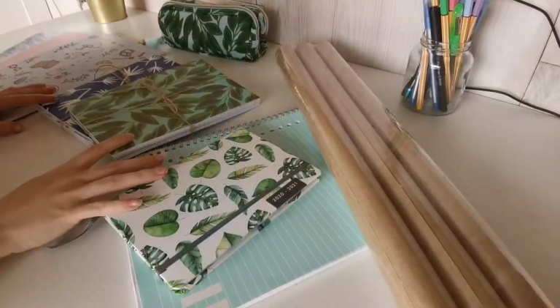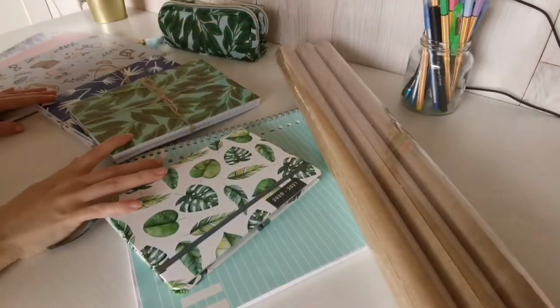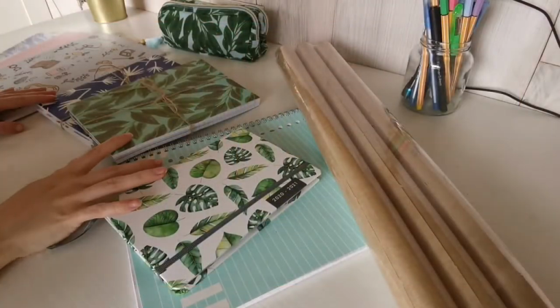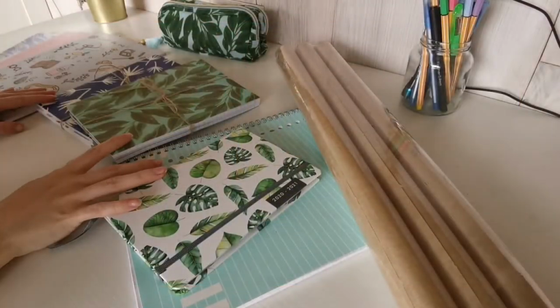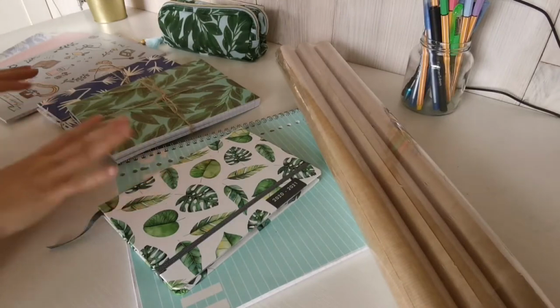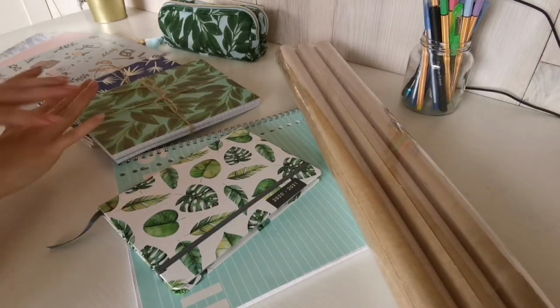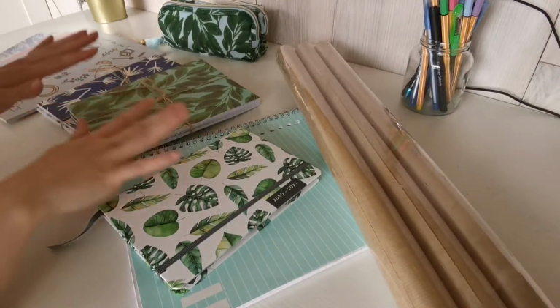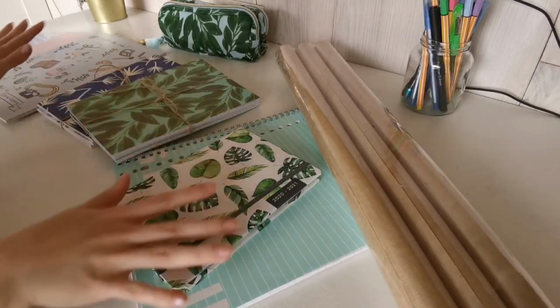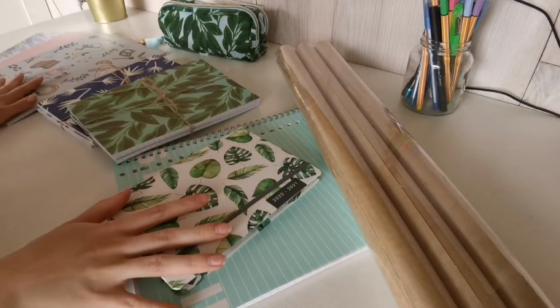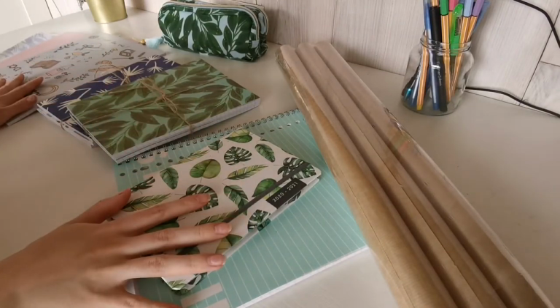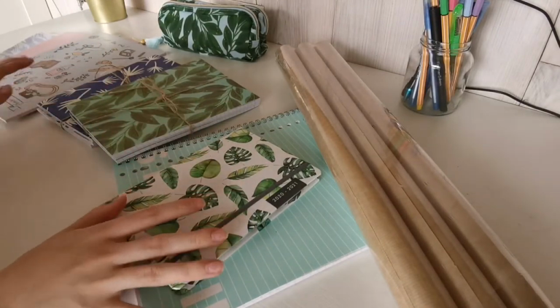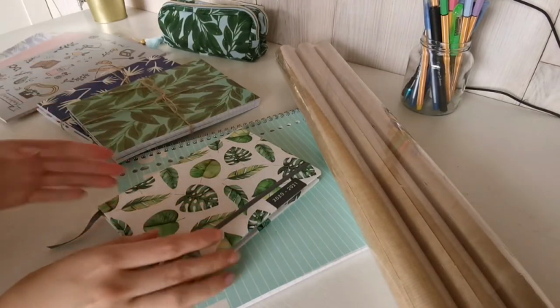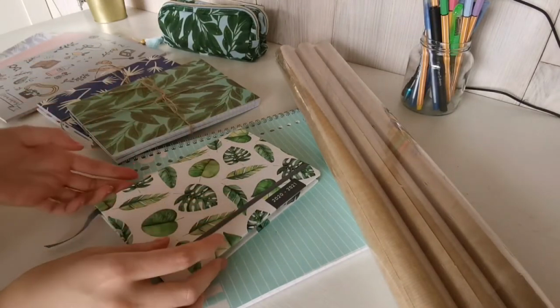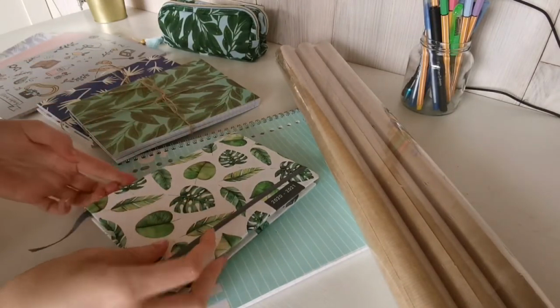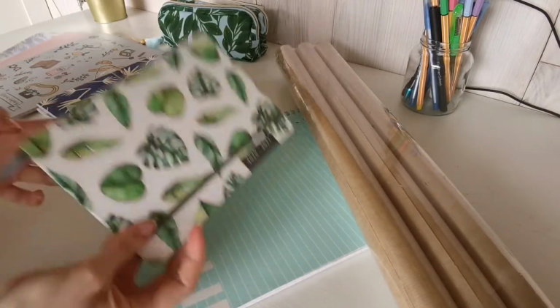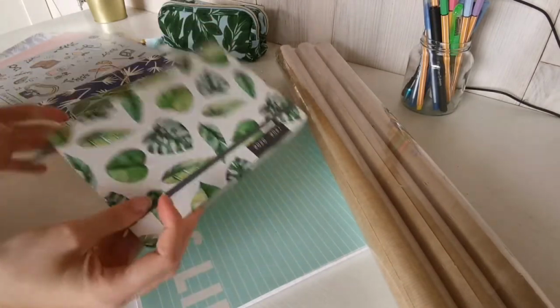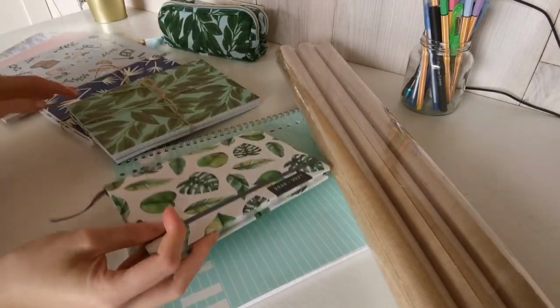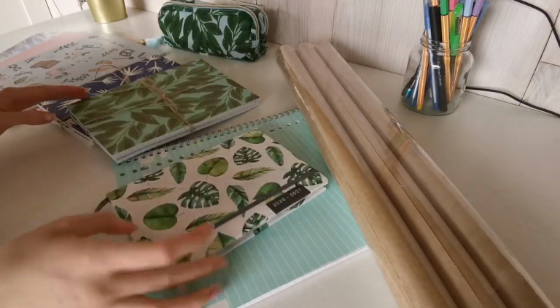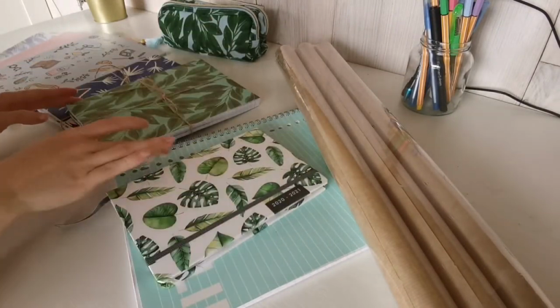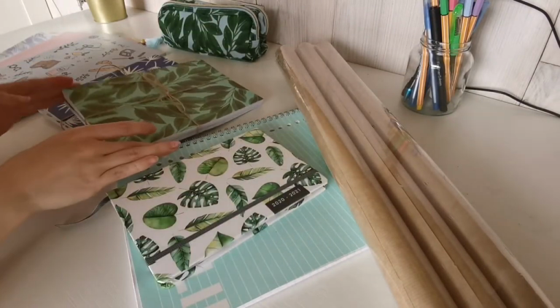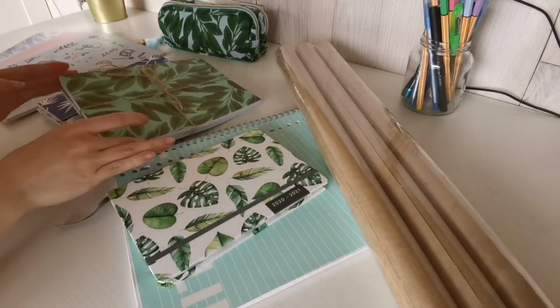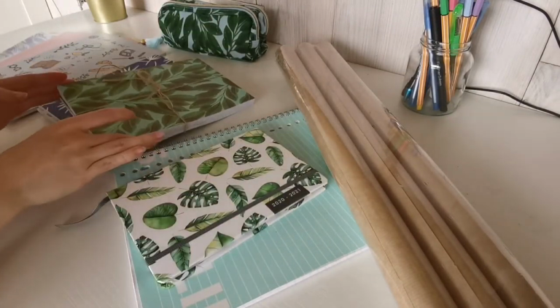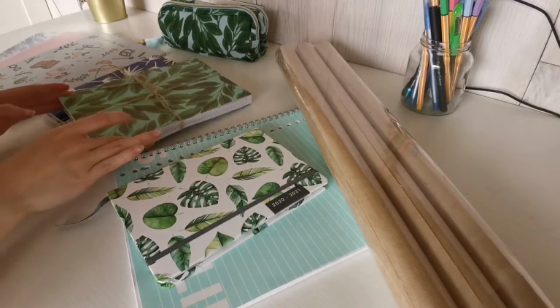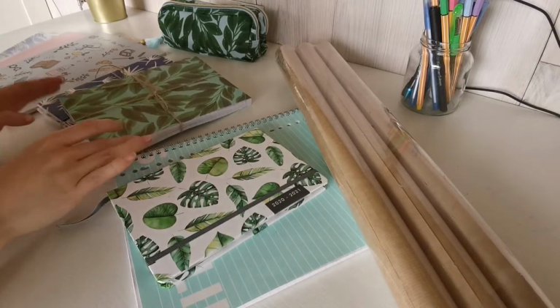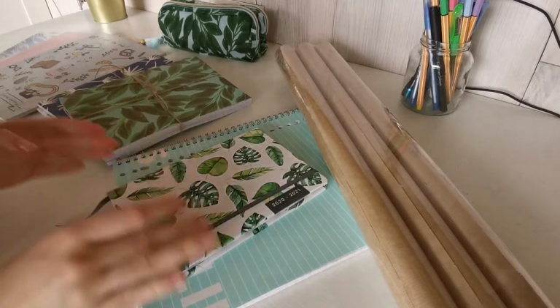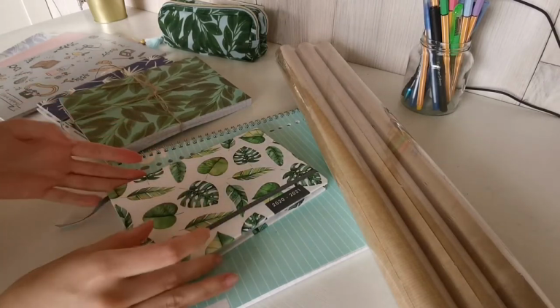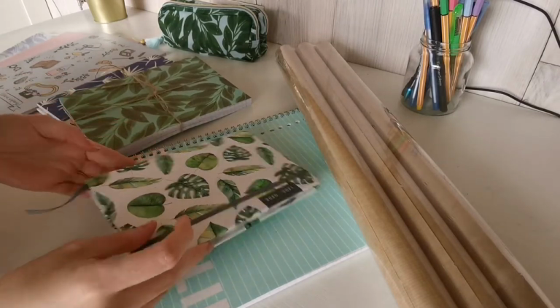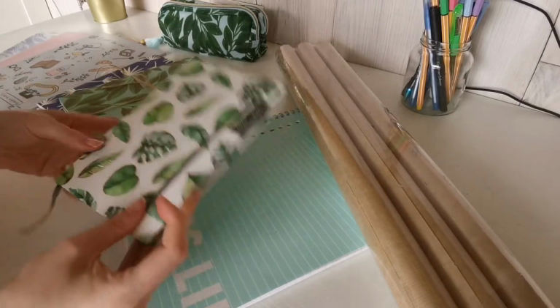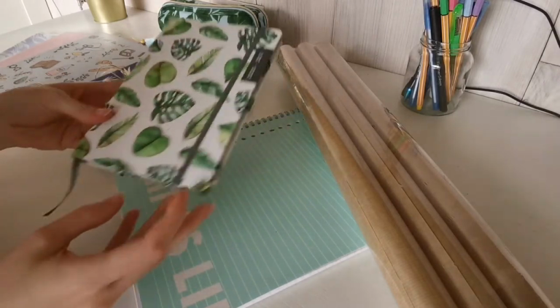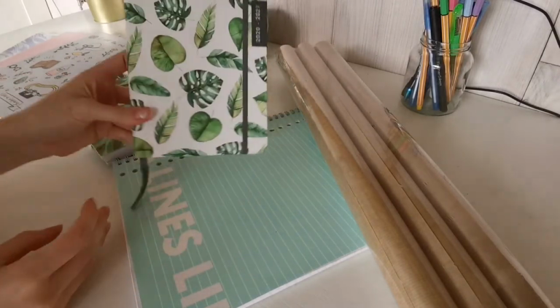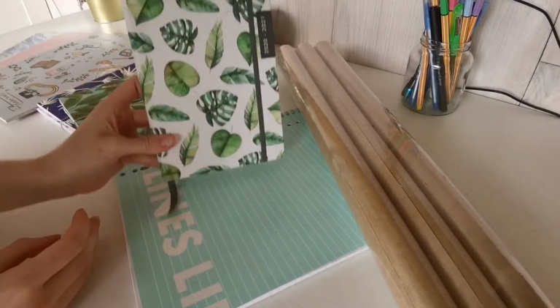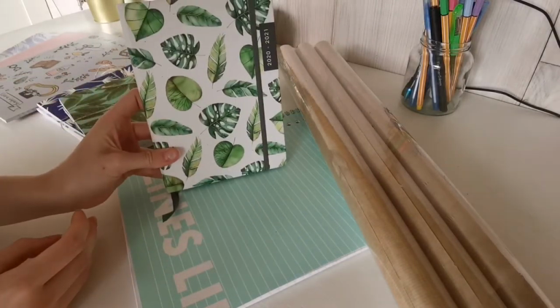Hi everyone and welcome to this new video. In today's video I am going to show you what I all bought for school, my supplies and a bit of what is in my pencil case.